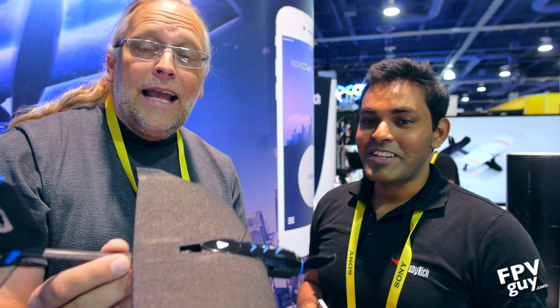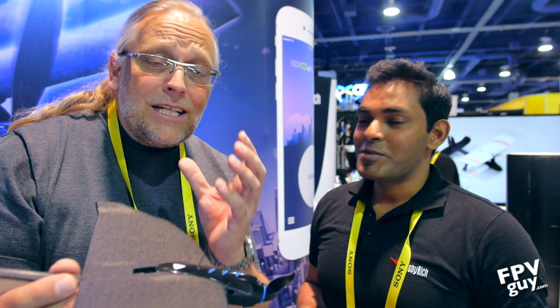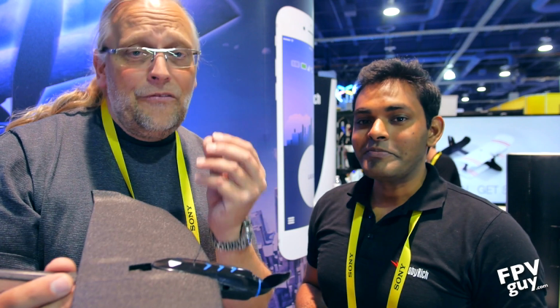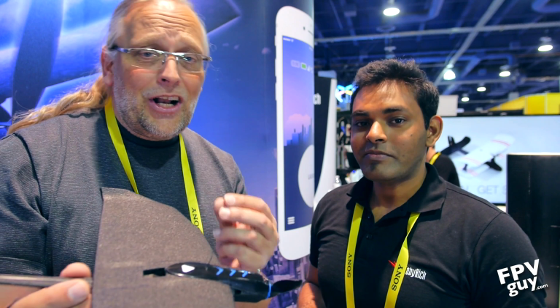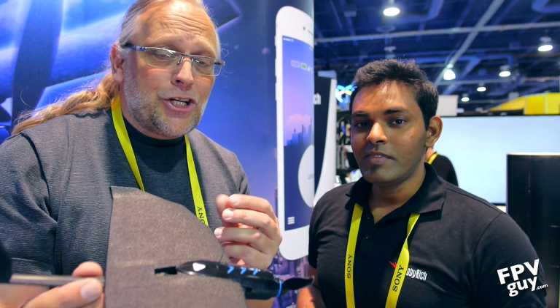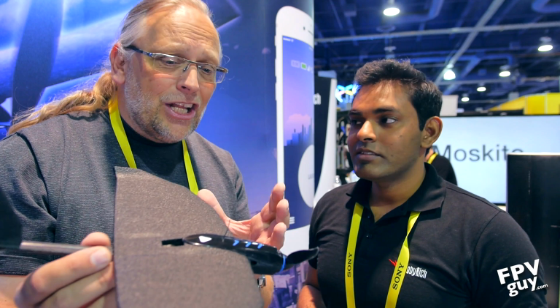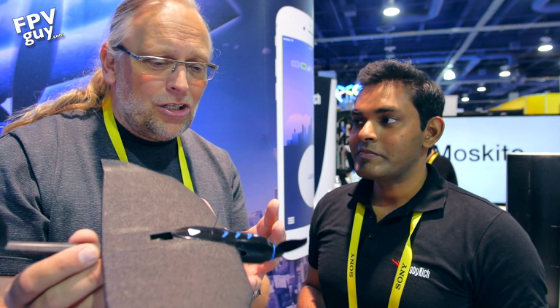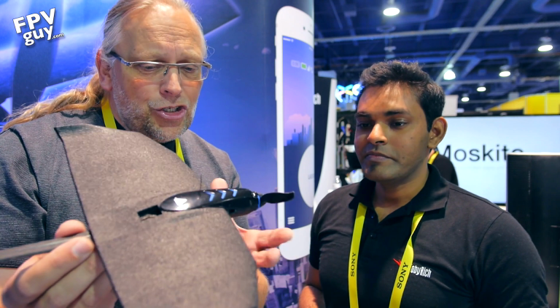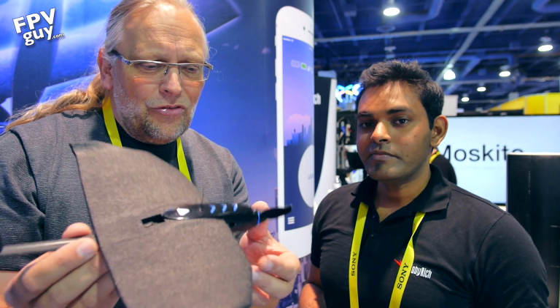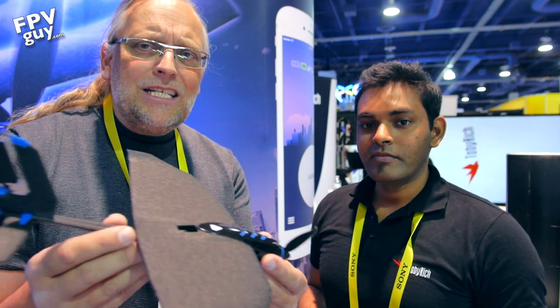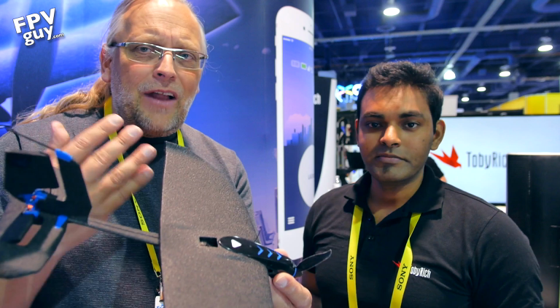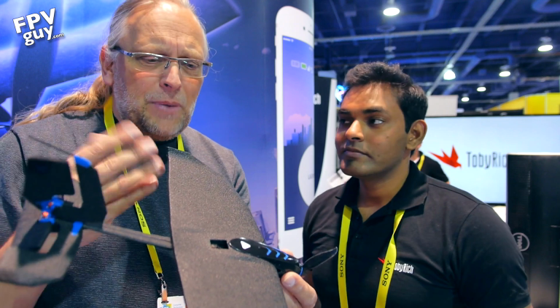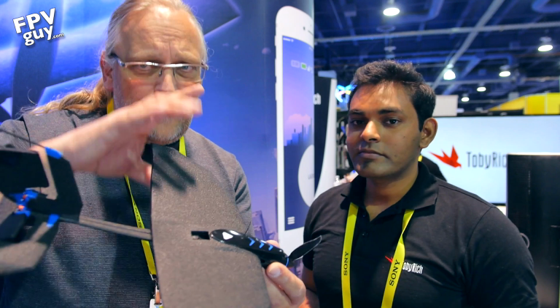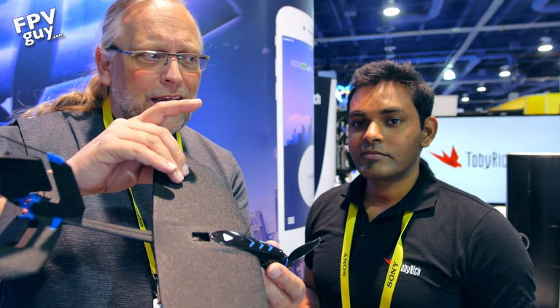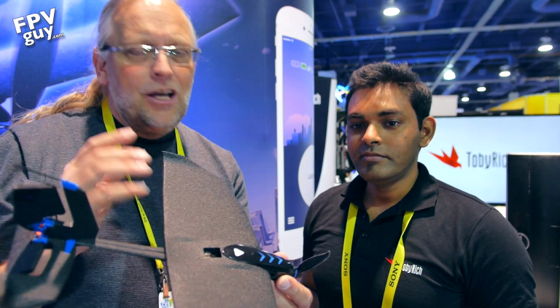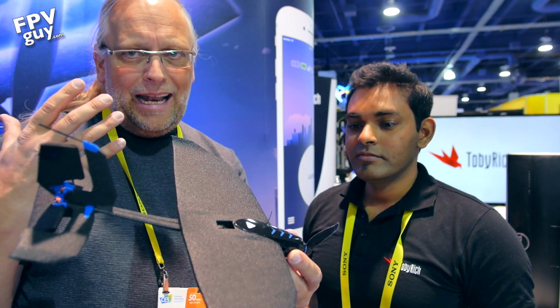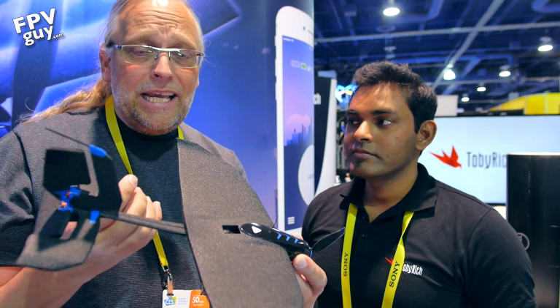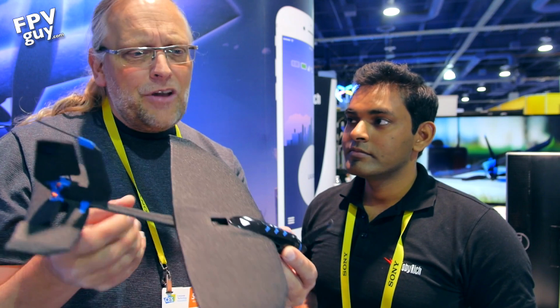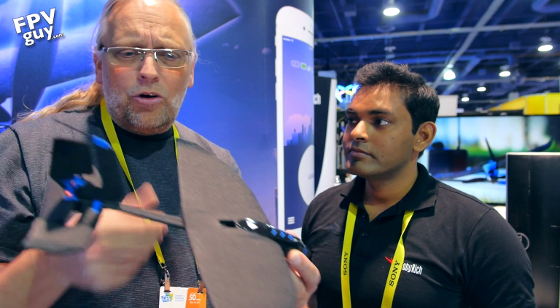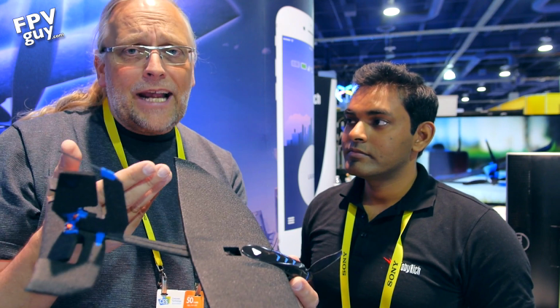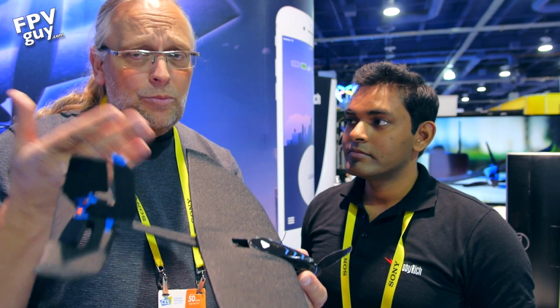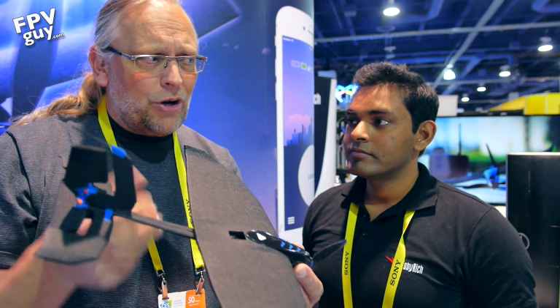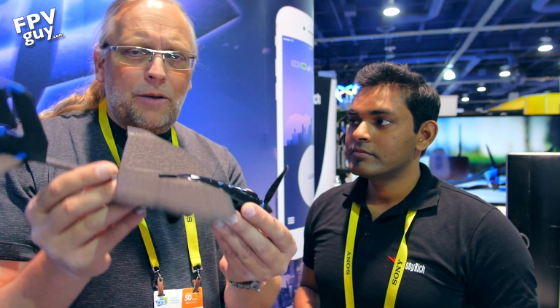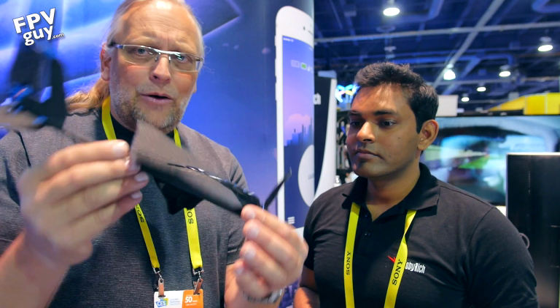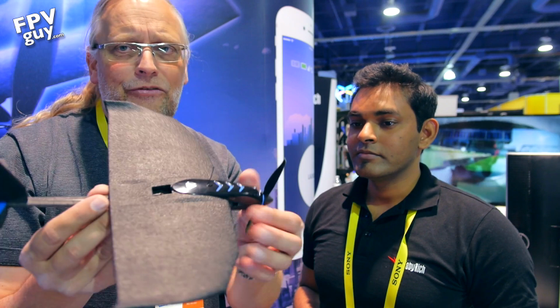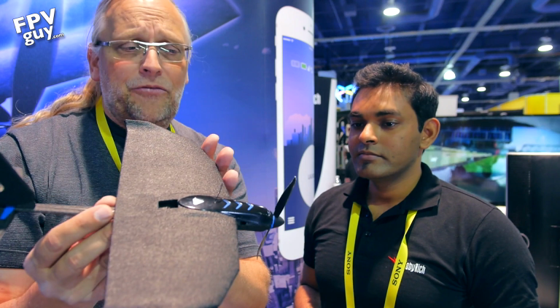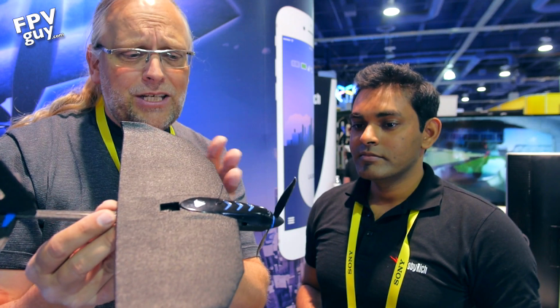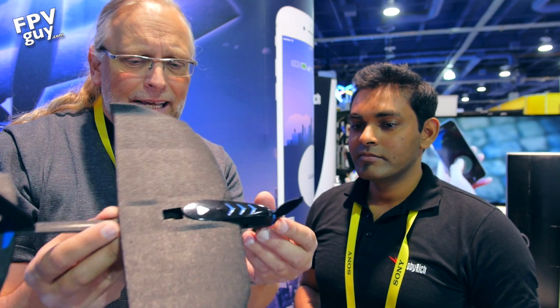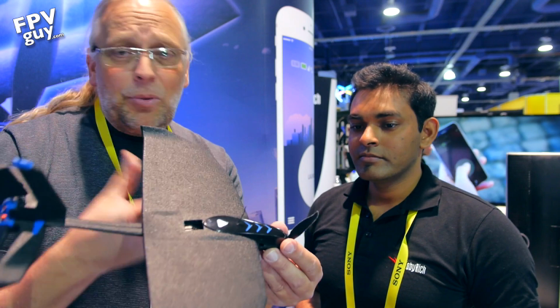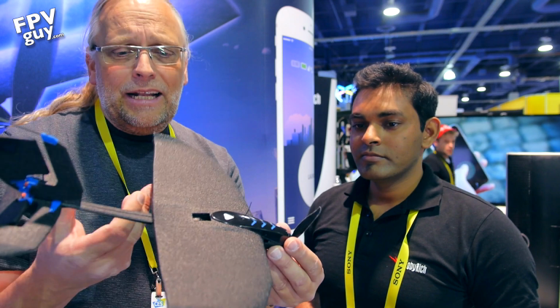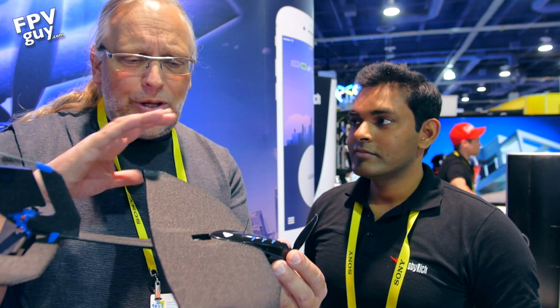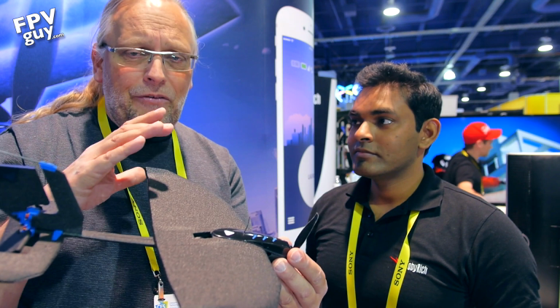You actually get a very clear picture in the goggles. This is like flying FPV fixed-wing, but an easy entry. If you've already been flying drones with multi-rotor and want to play around with fixed wings, here's a complete kit that gets you into everything.